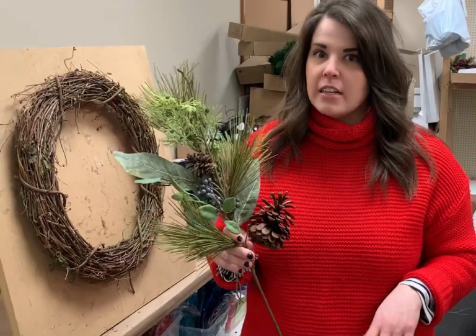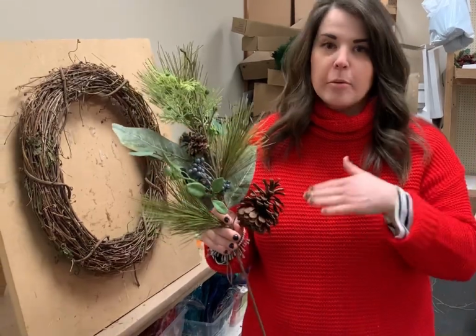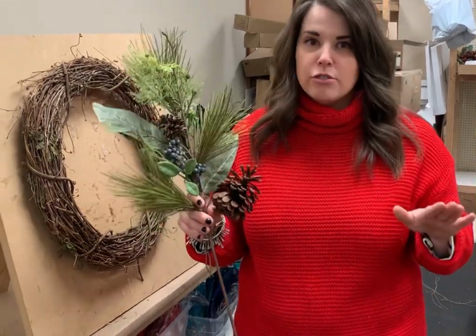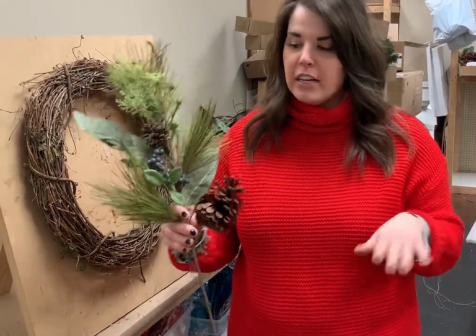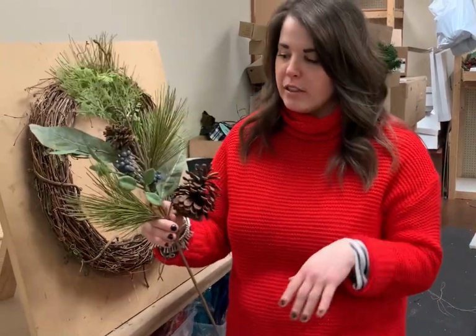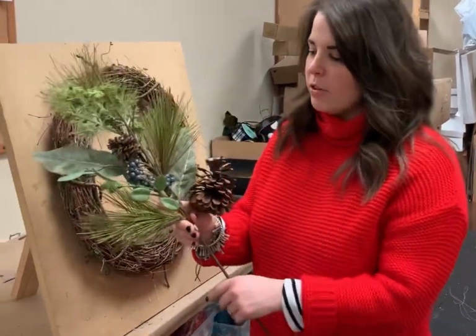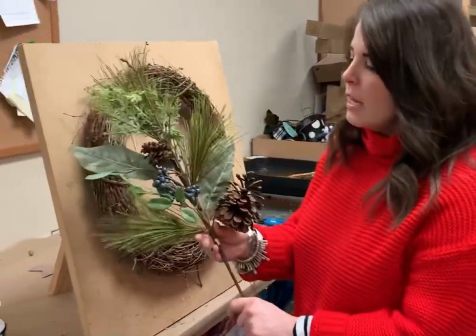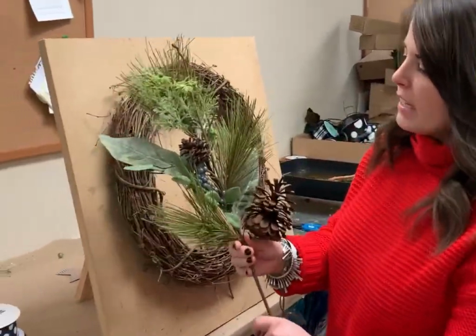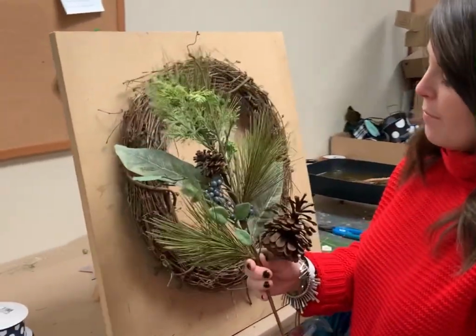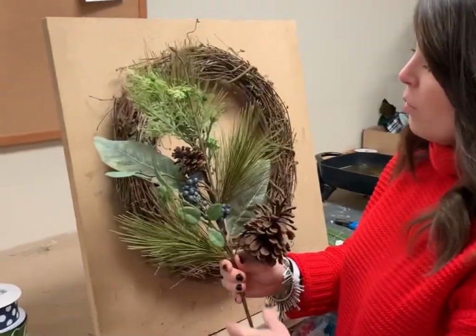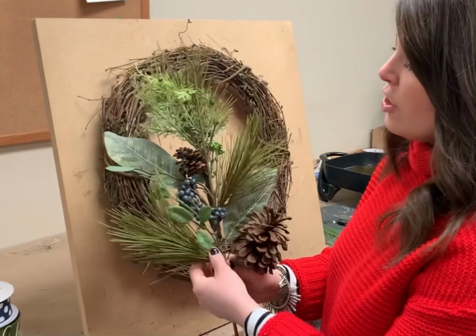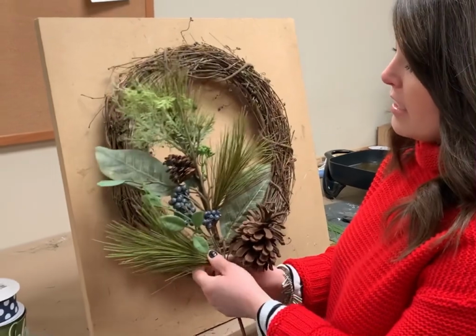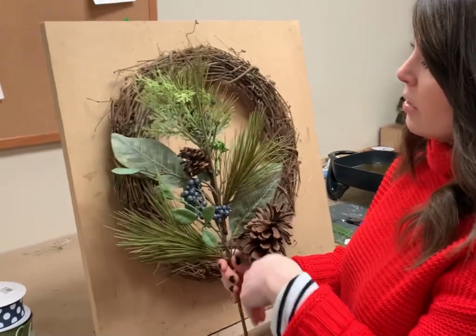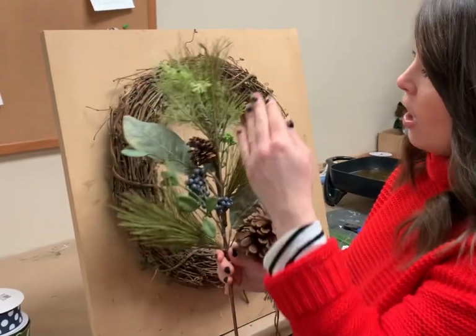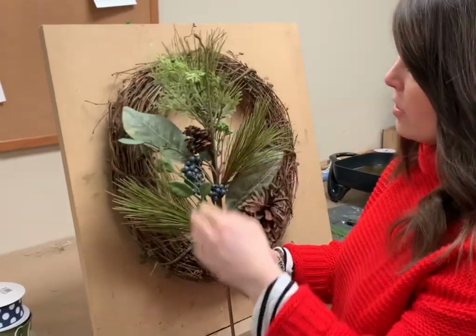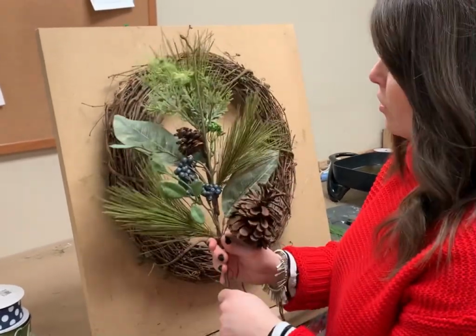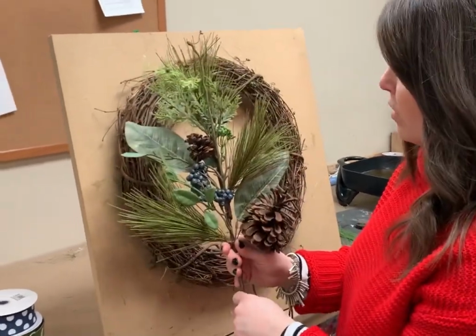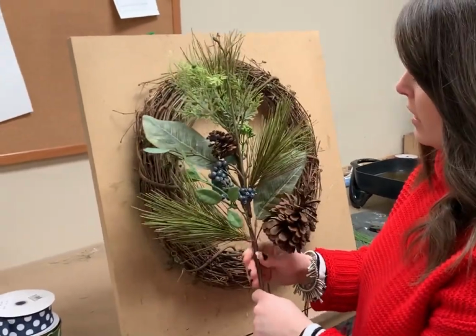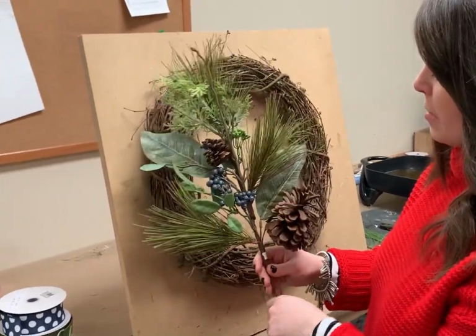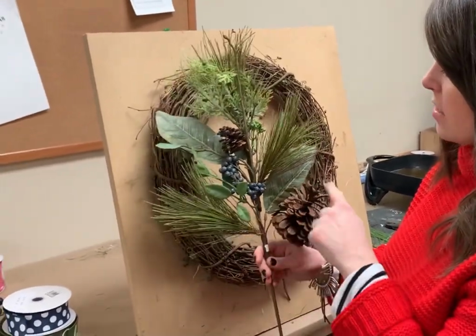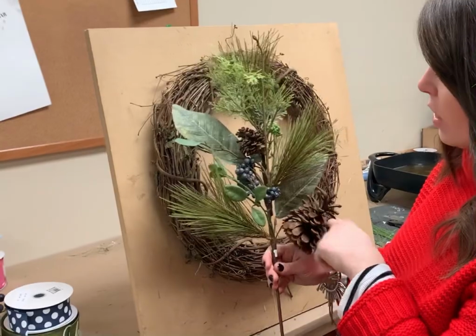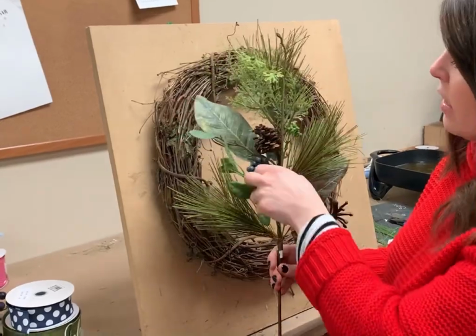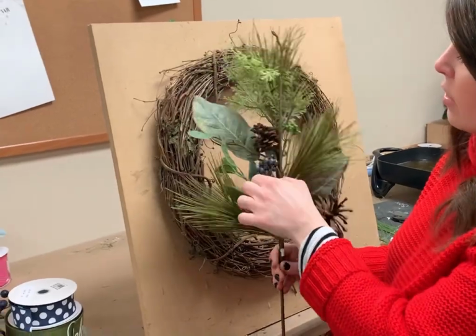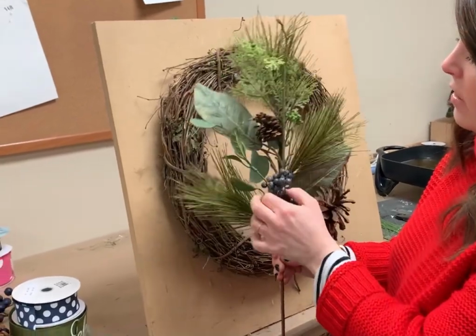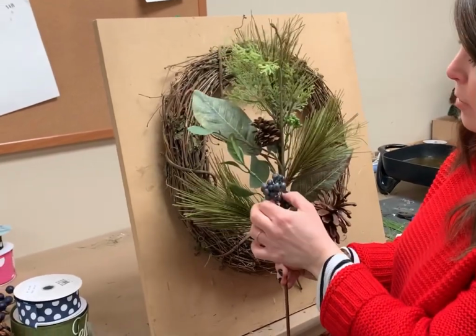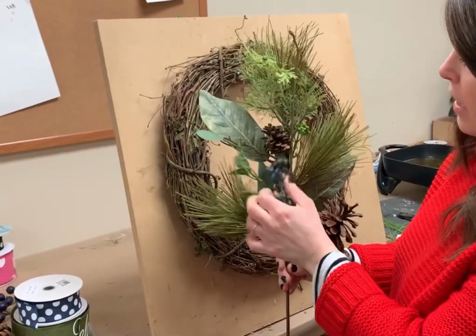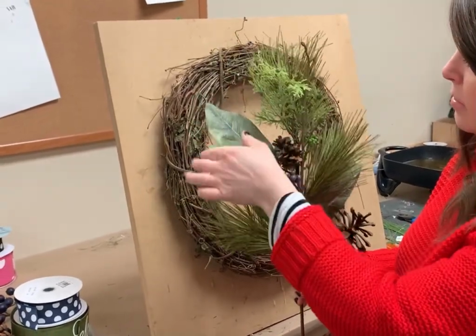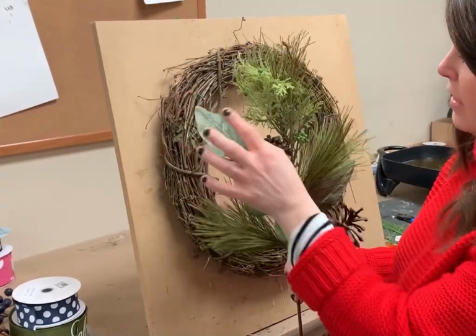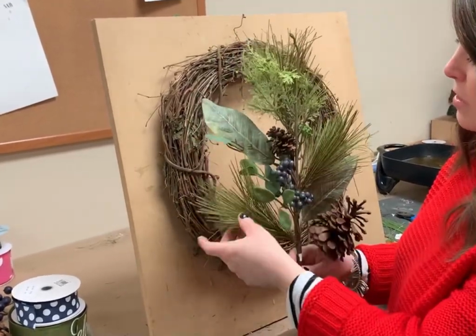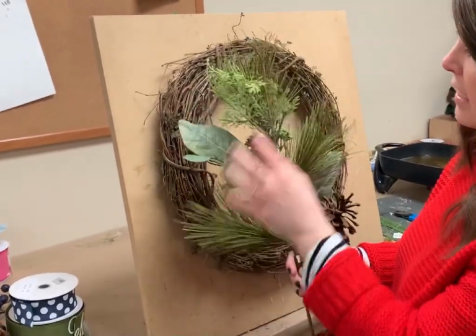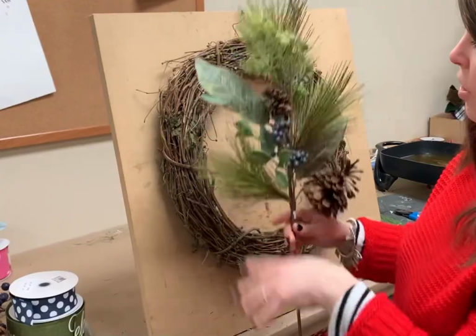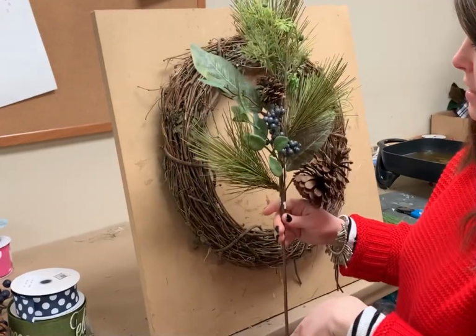It's got all the pretty things you love in it, including this beautiful mixed stem. We've got two of these. It's a little bit taller, so it's going to fill in the wreath really nicely, but it has the pine cone, the little bit of the lighter blueberry, some leaves, some pine cedar, all kinds of stuff.